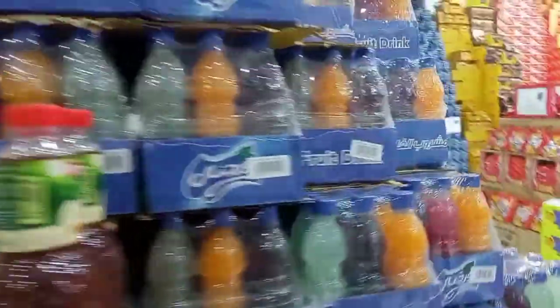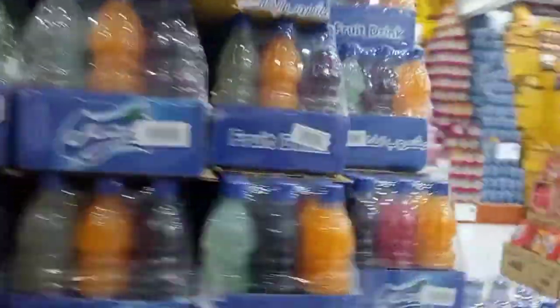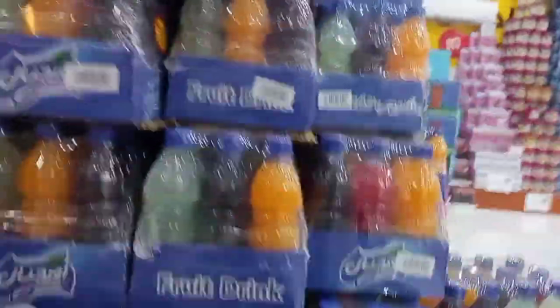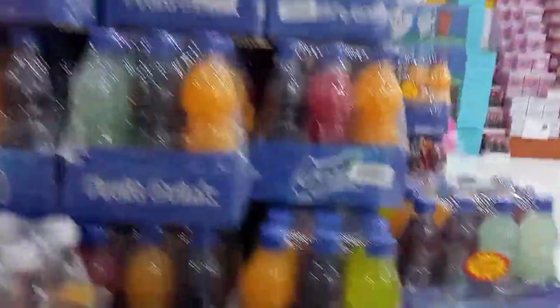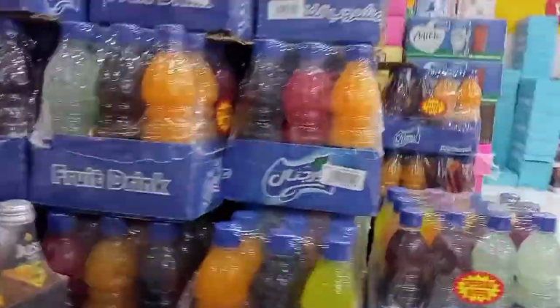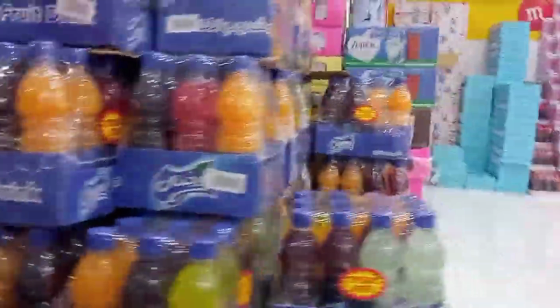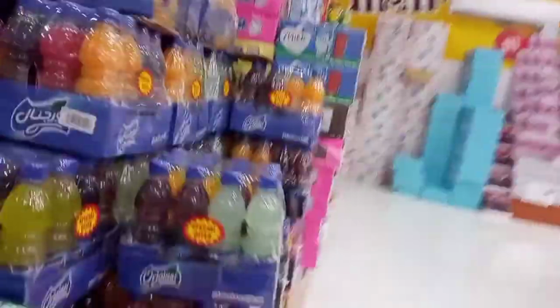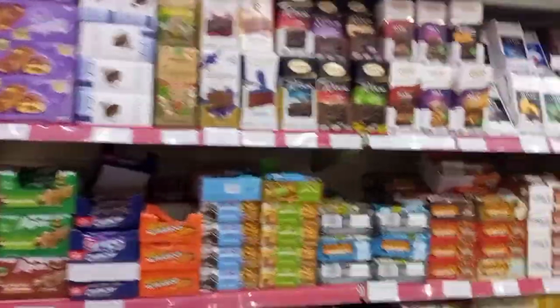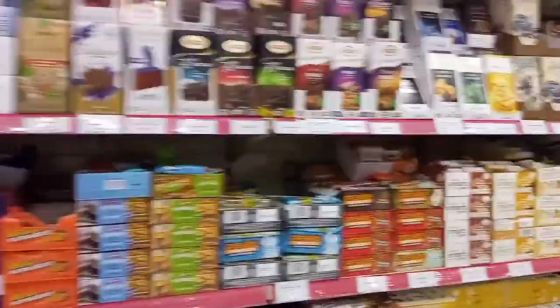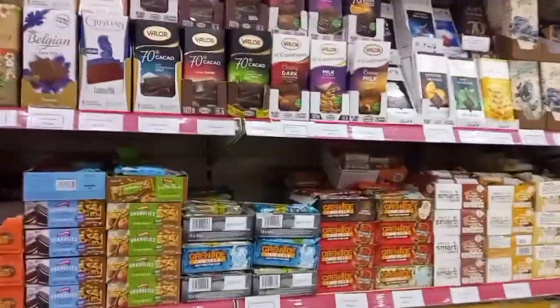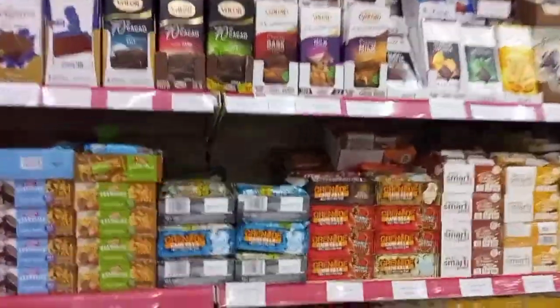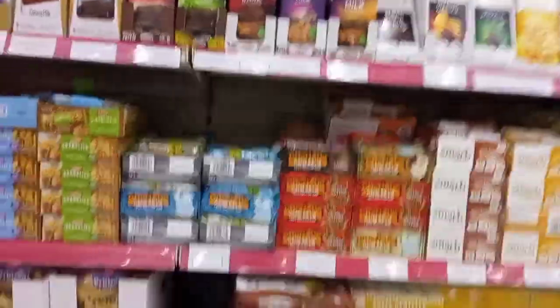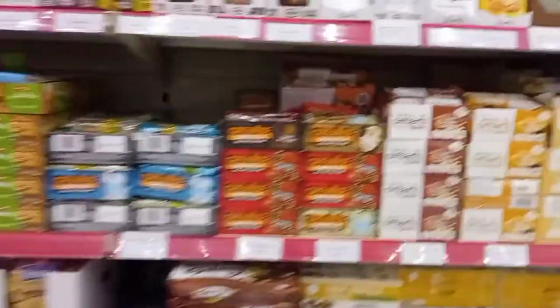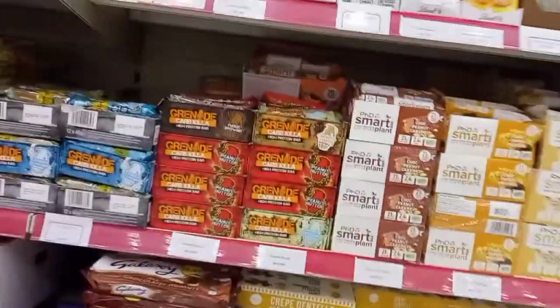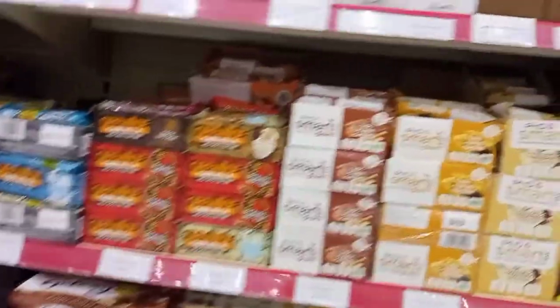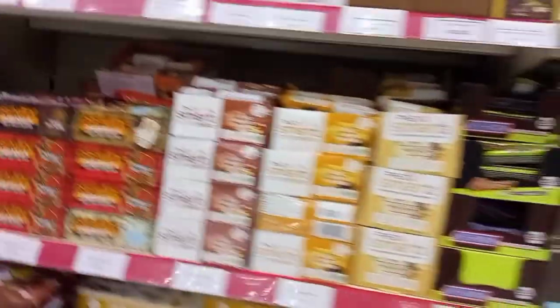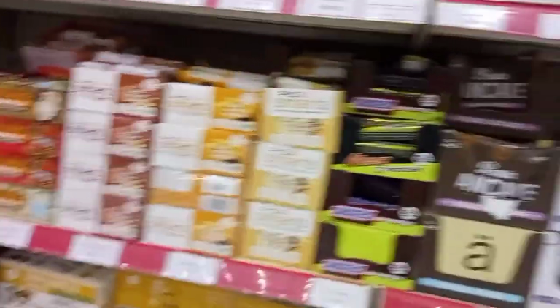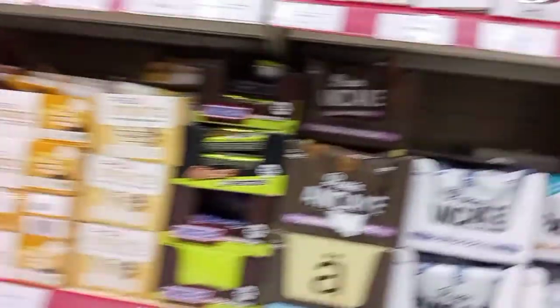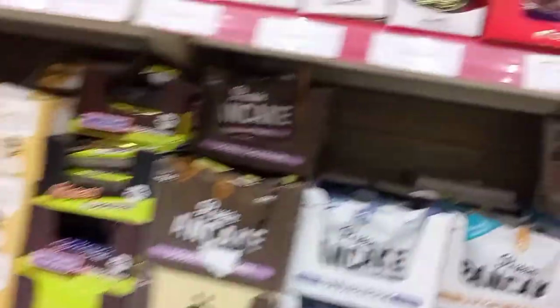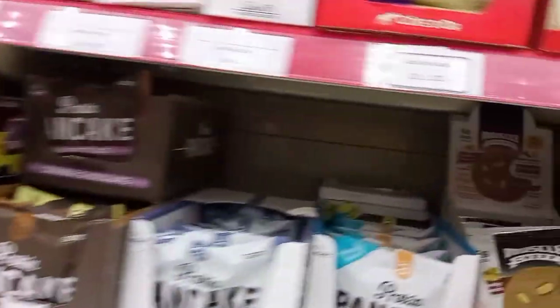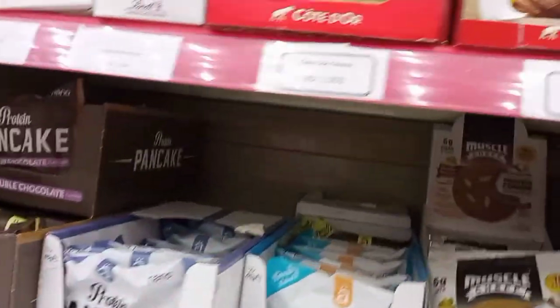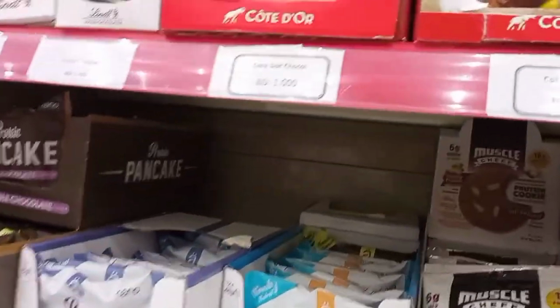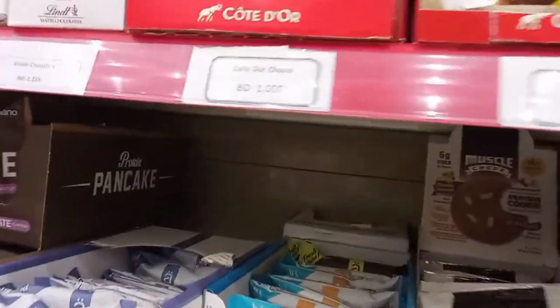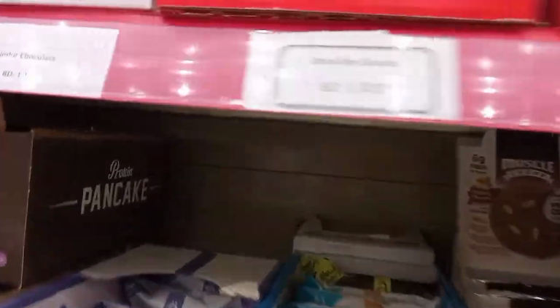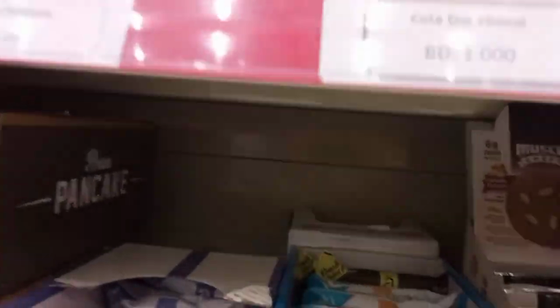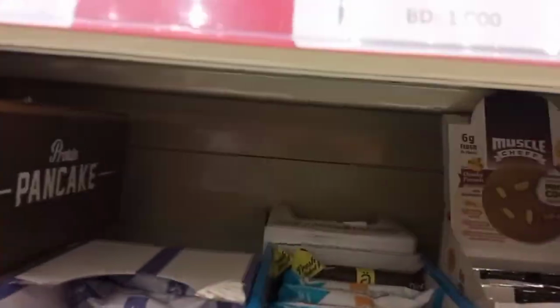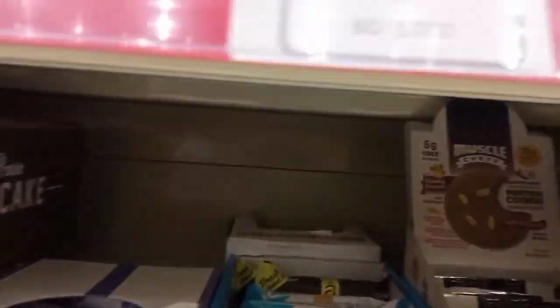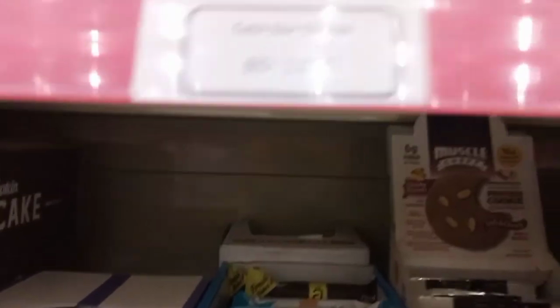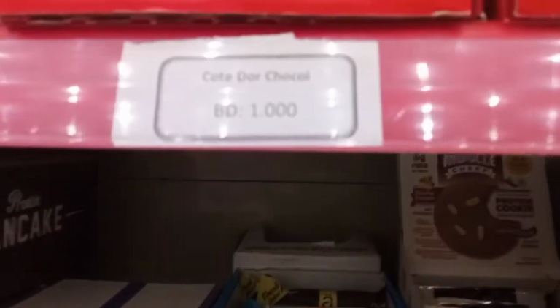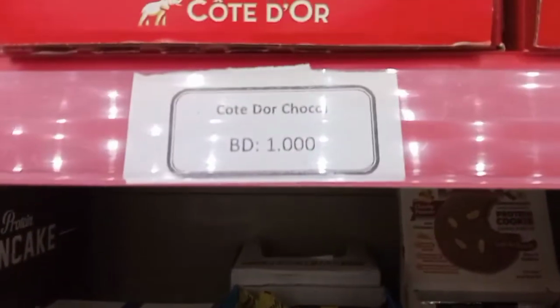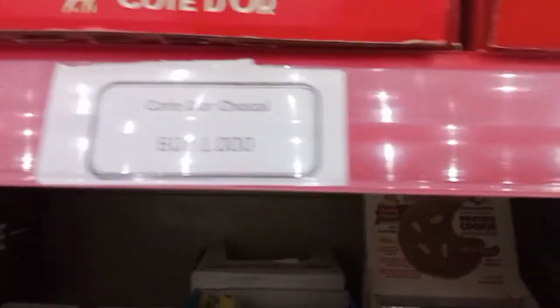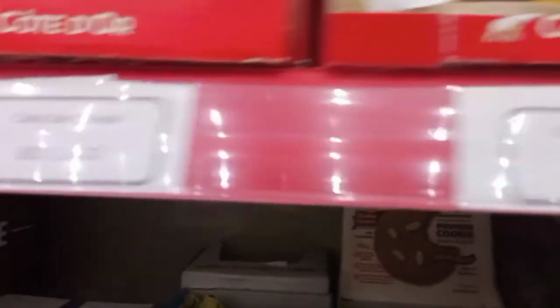Here are fruit drinks. For the outdoor chocolate it is 1 BD.